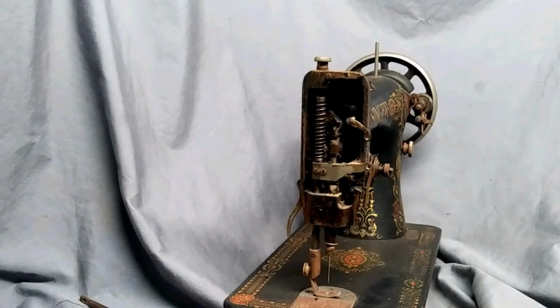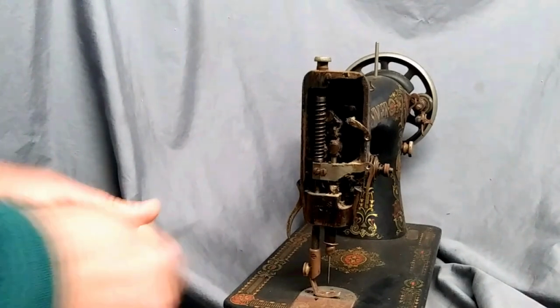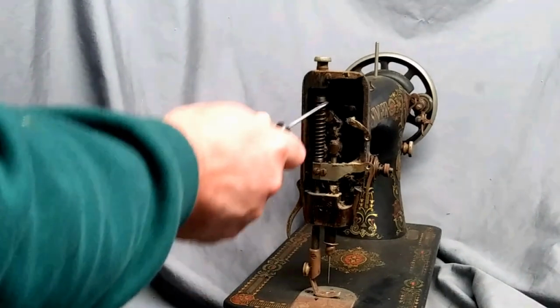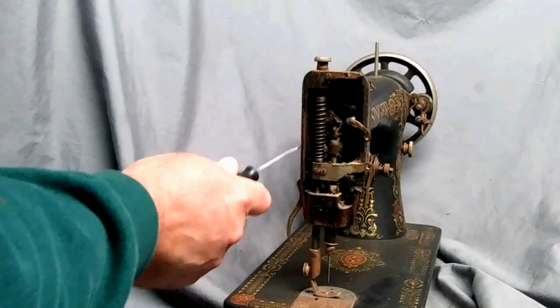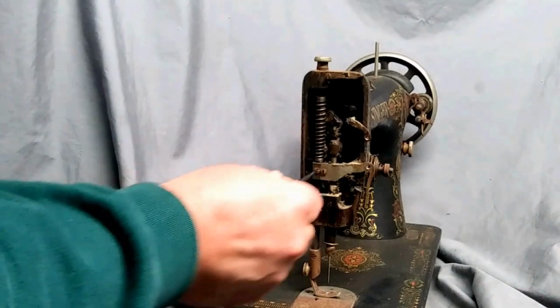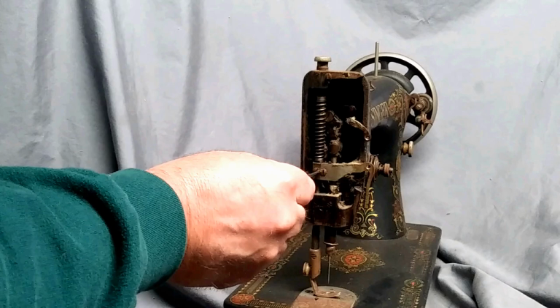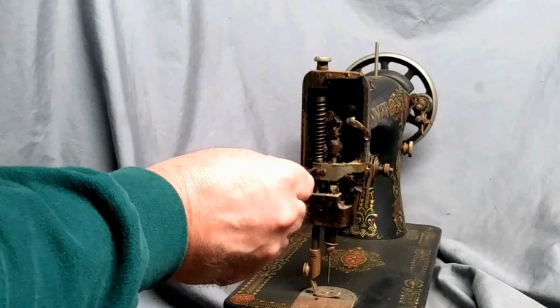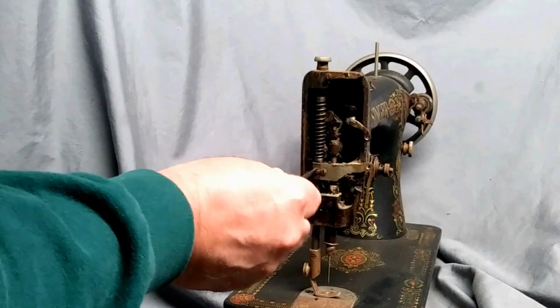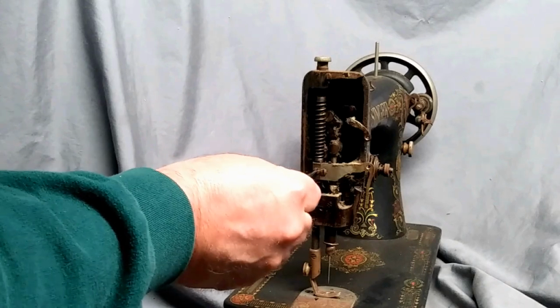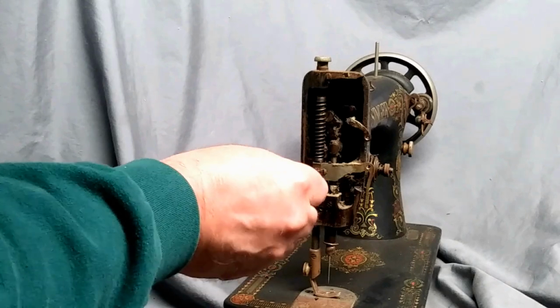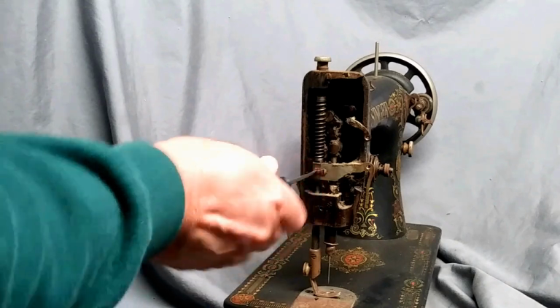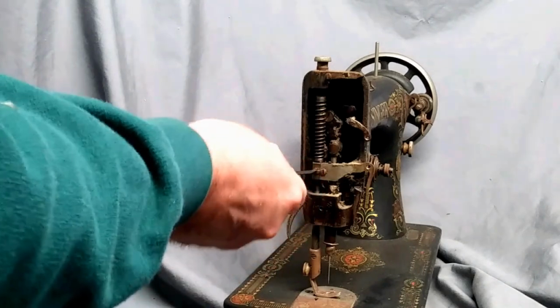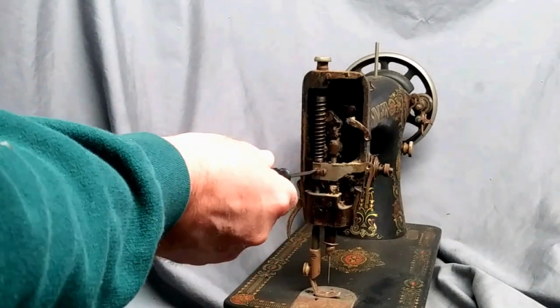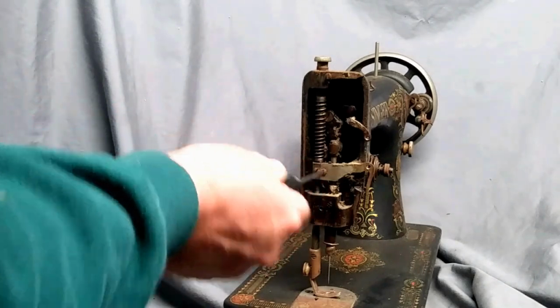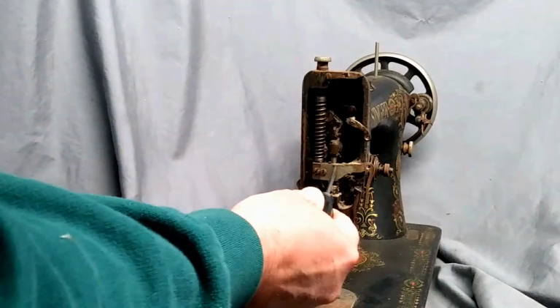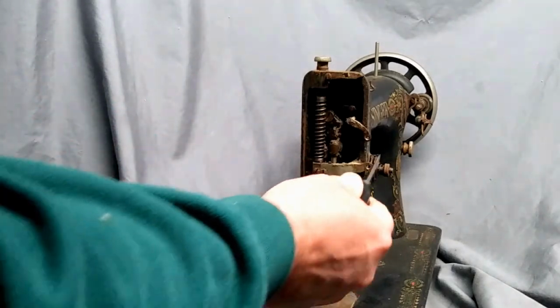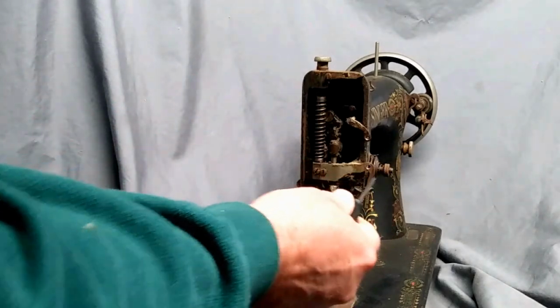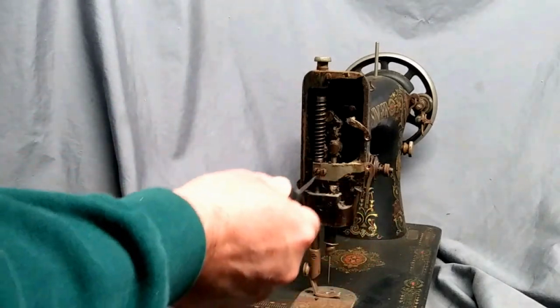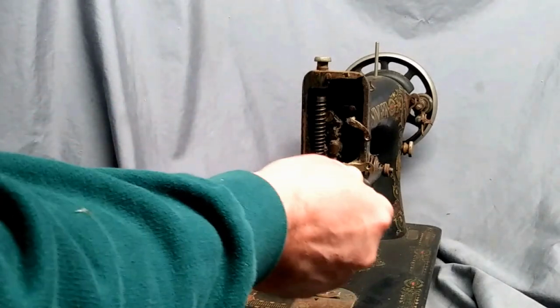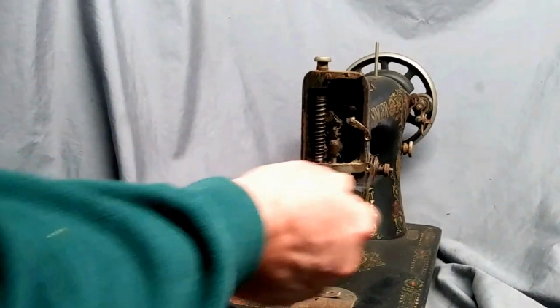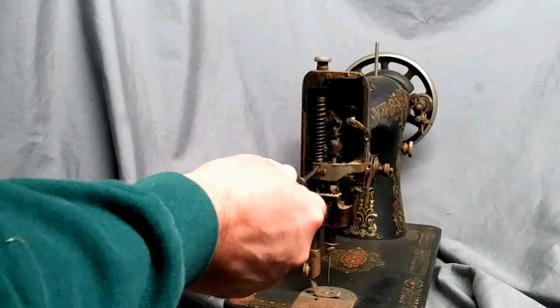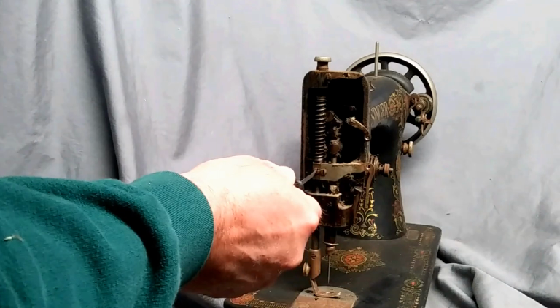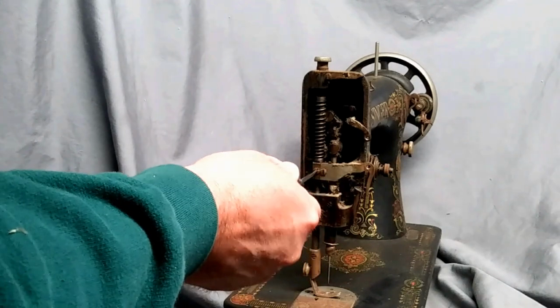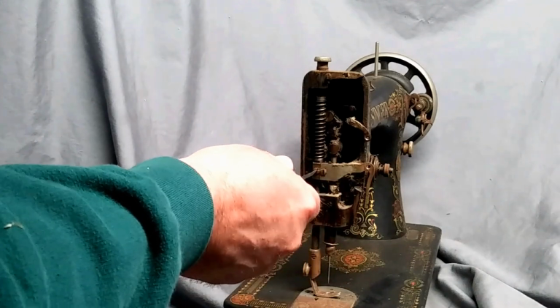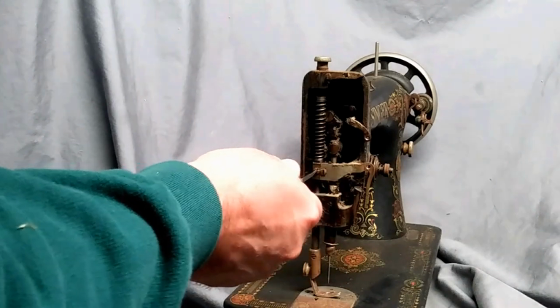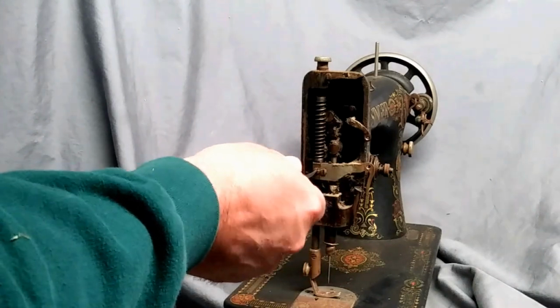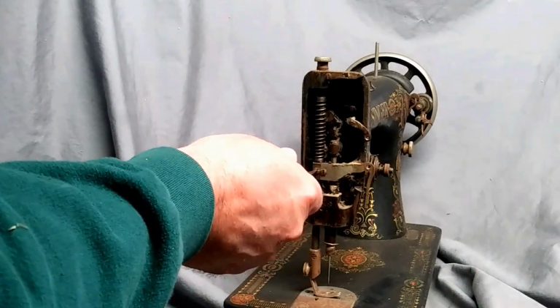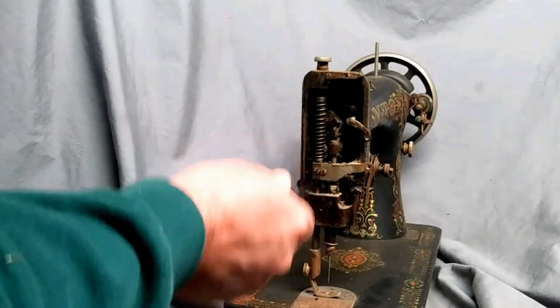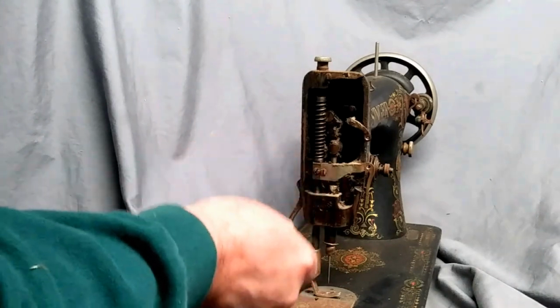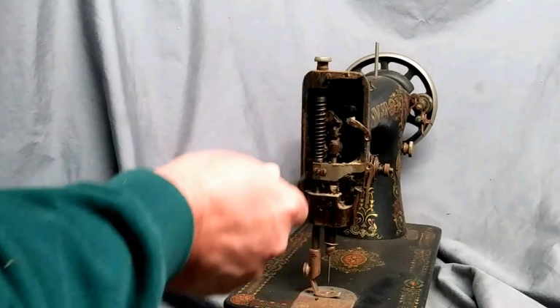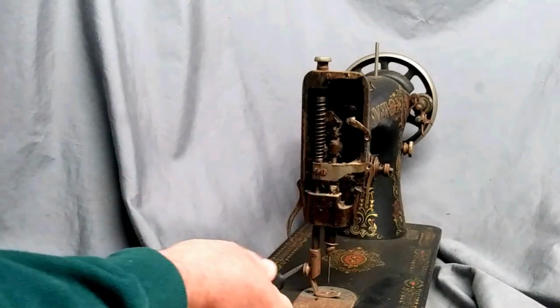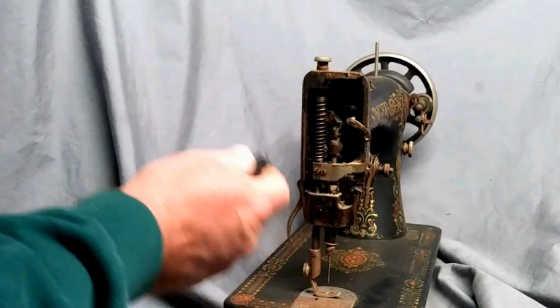Inside you have a spring, and then there's a set screw right here — not the one that holds the thread guide, but the one that goes to the presser foot arm.